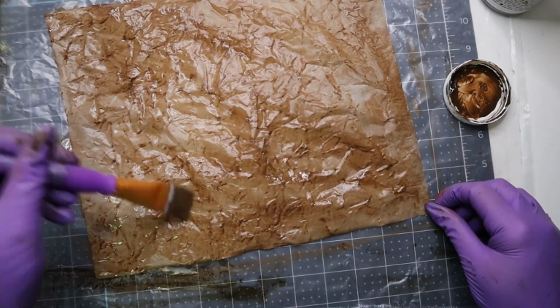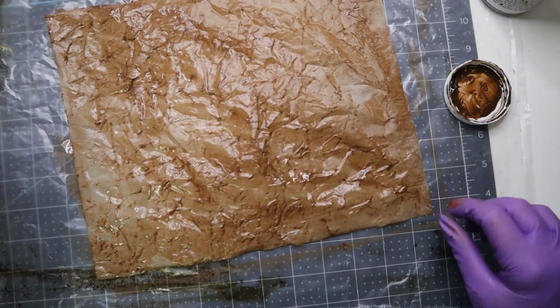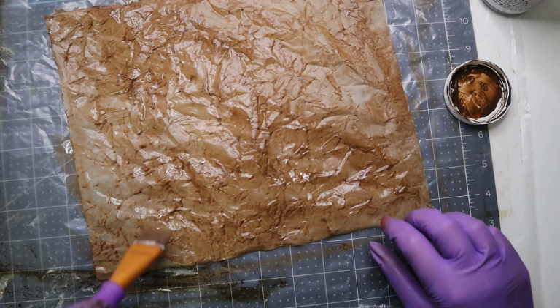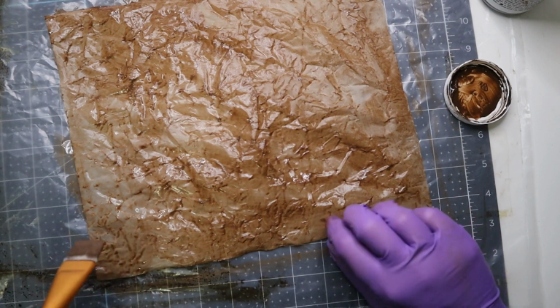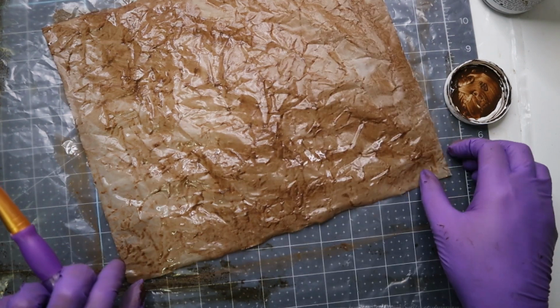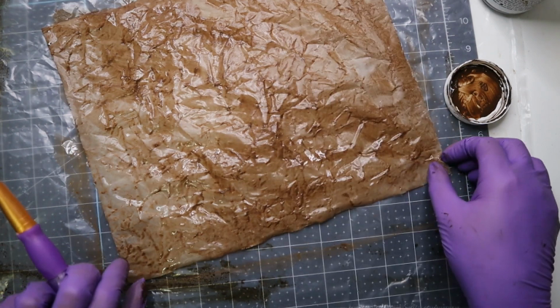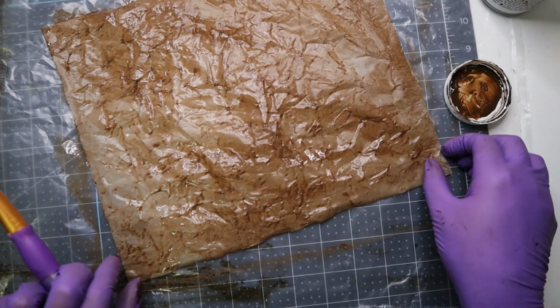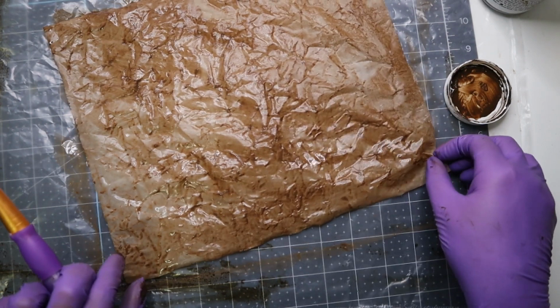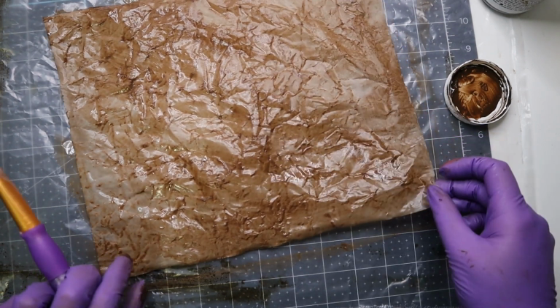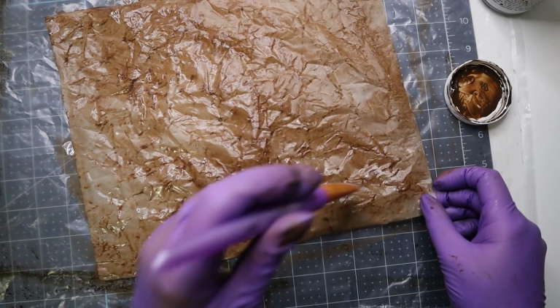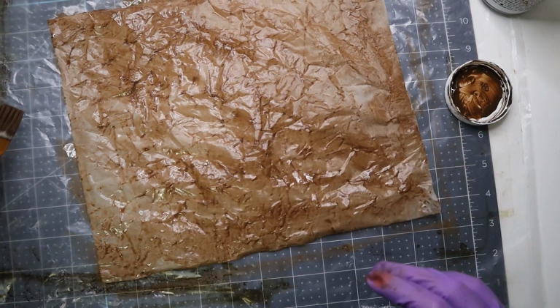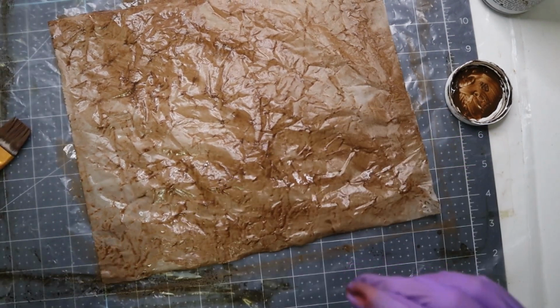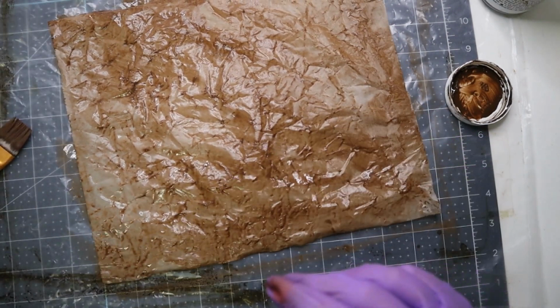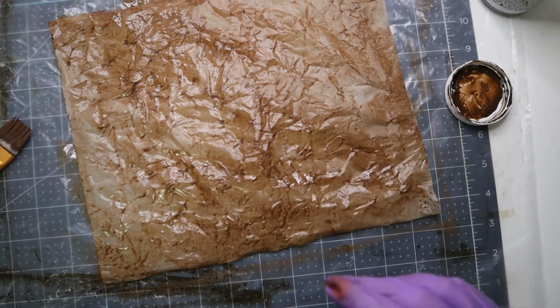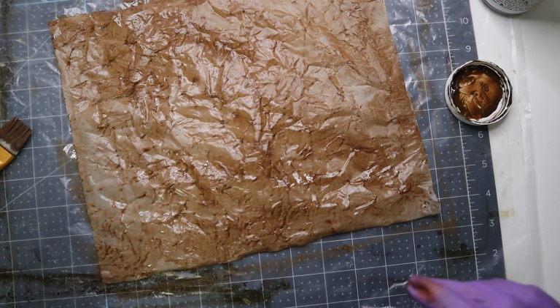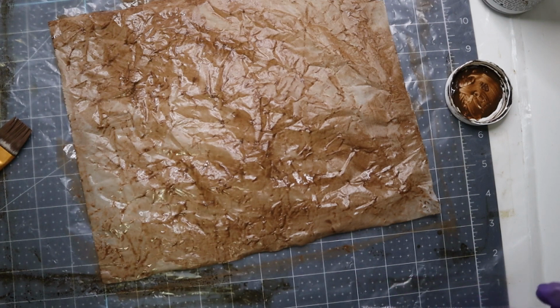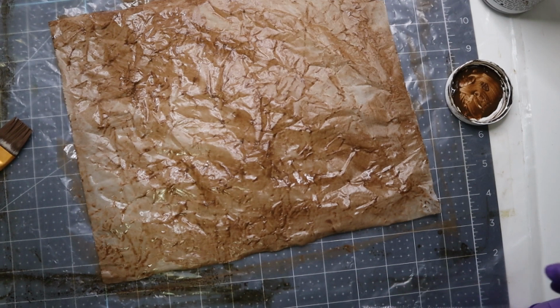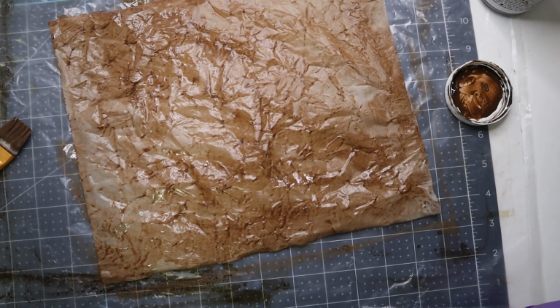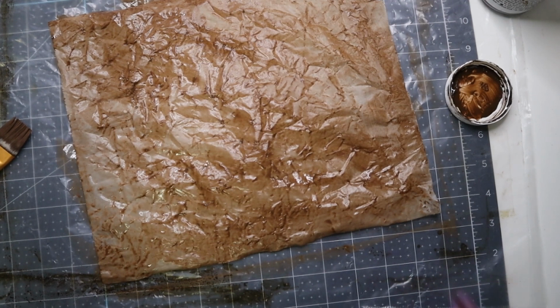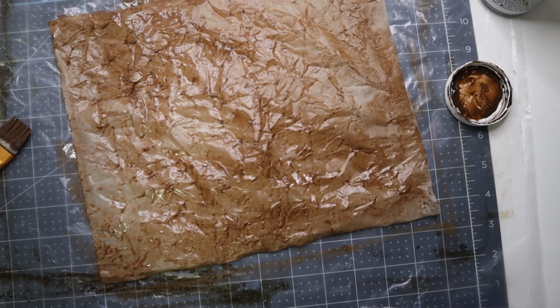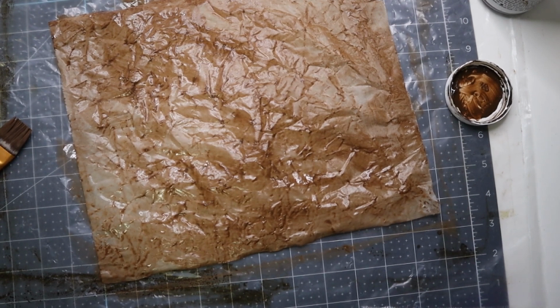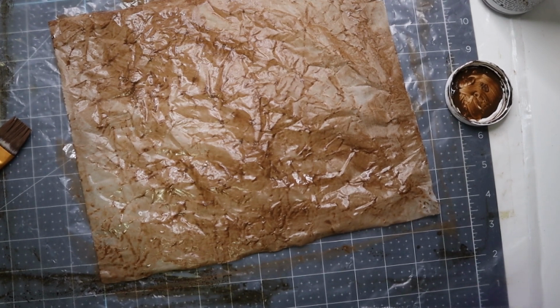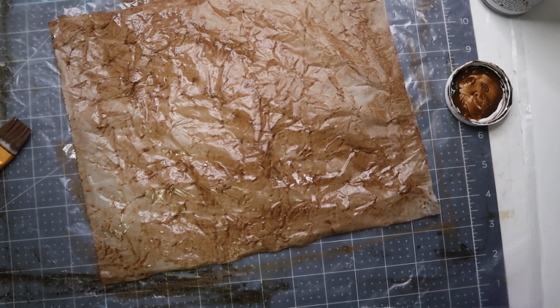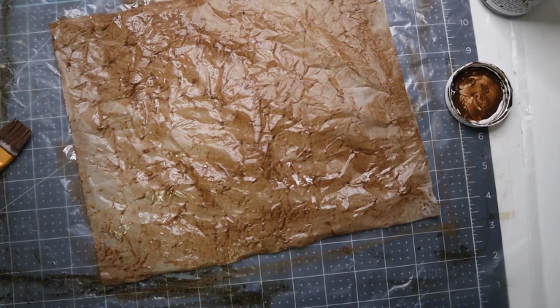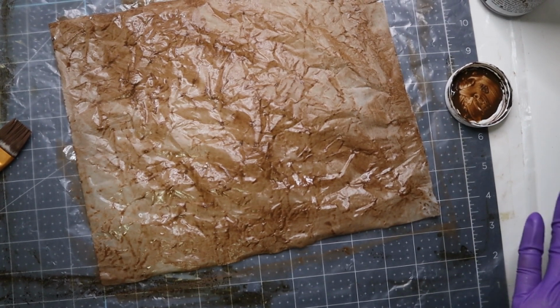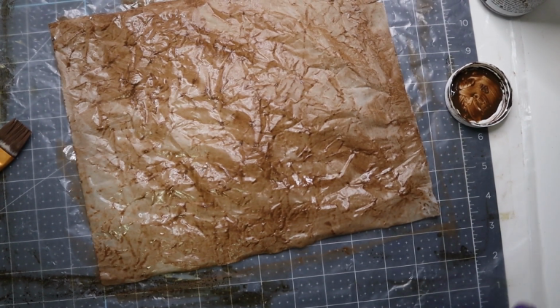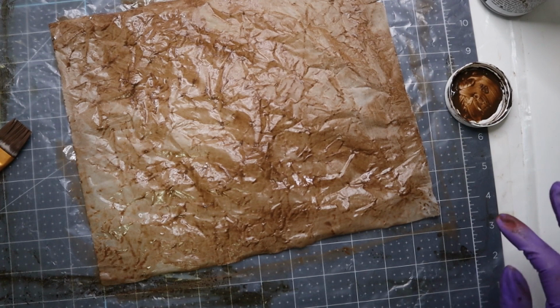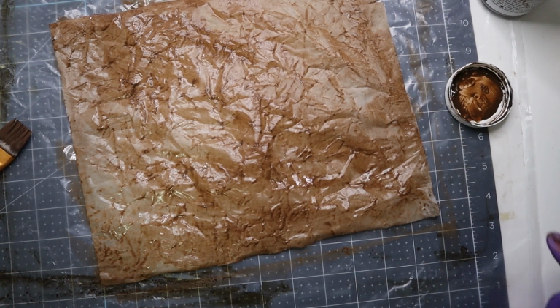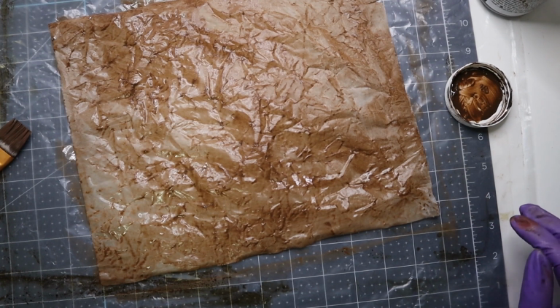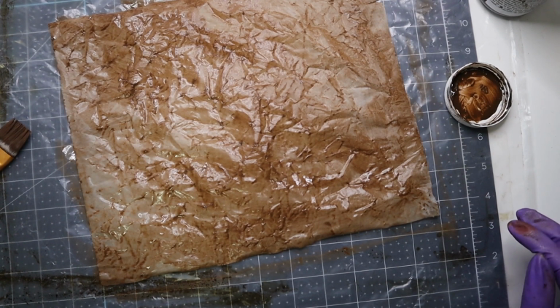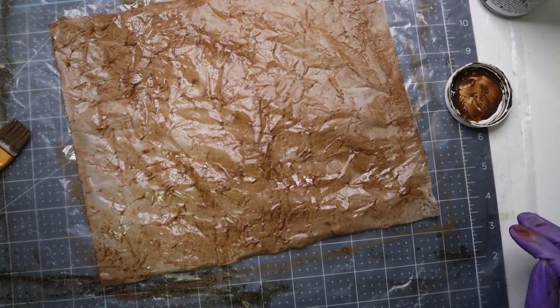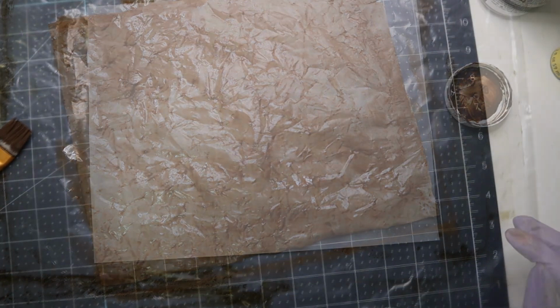Wow, look at that. I probably shouldn't flip it over yet. I'm going to get another cereal liner to put on the floor so I can put this one down and do the other one. Then we'll flip it over and do the other side too so we can see what it looks like.